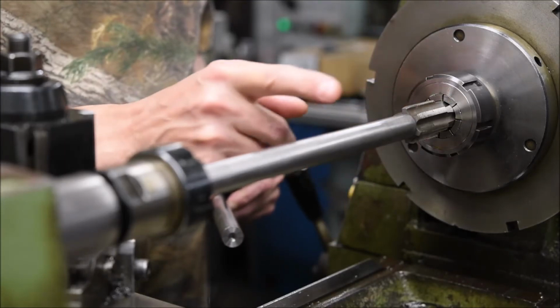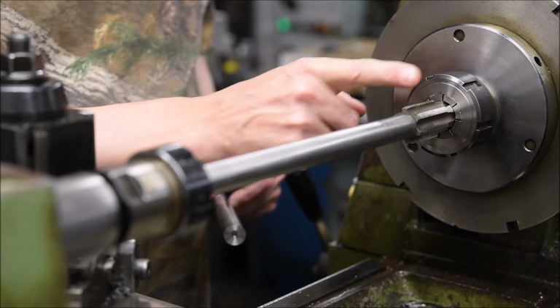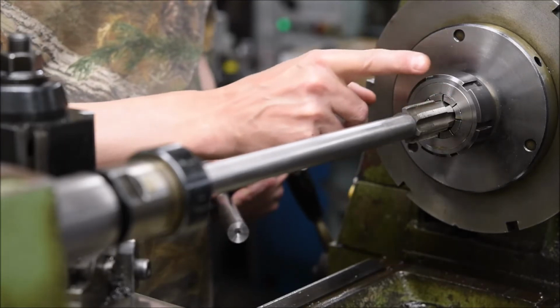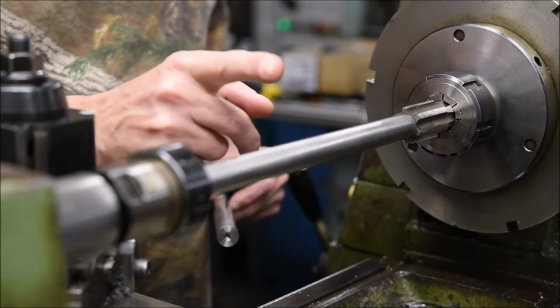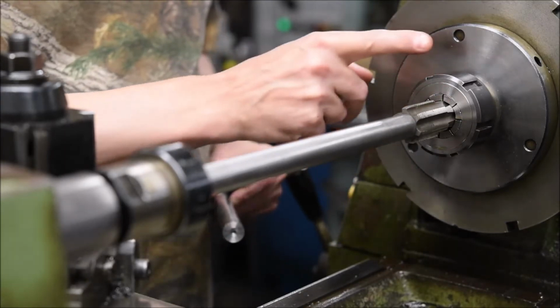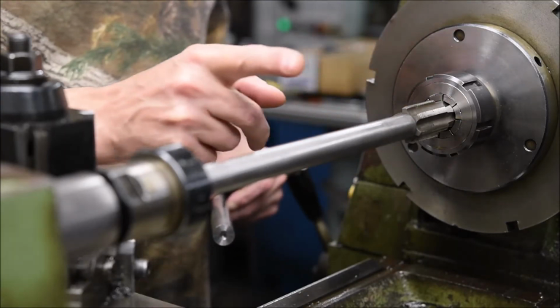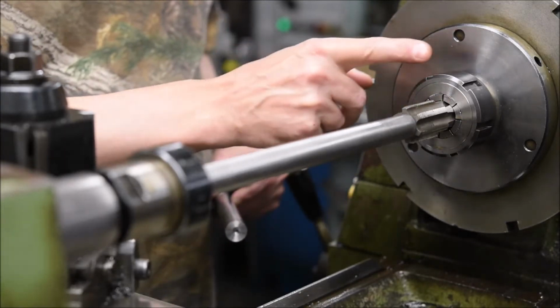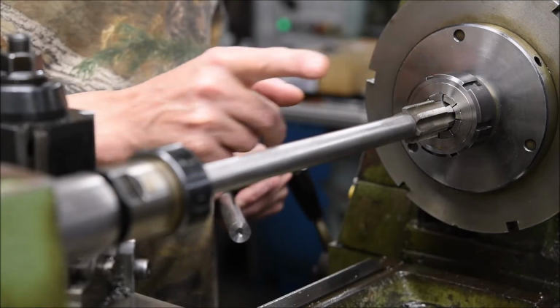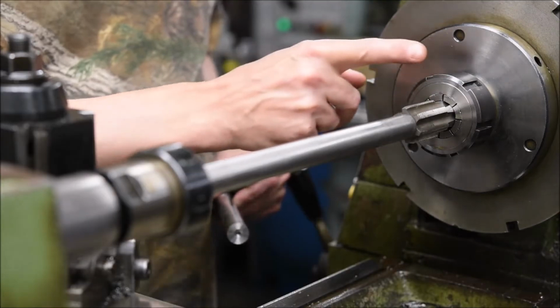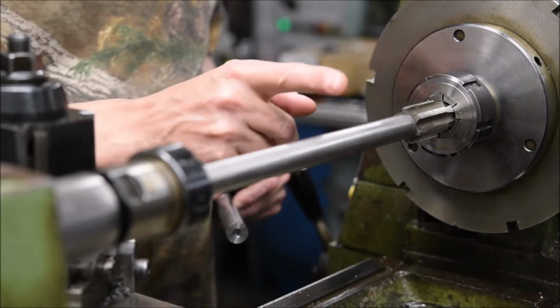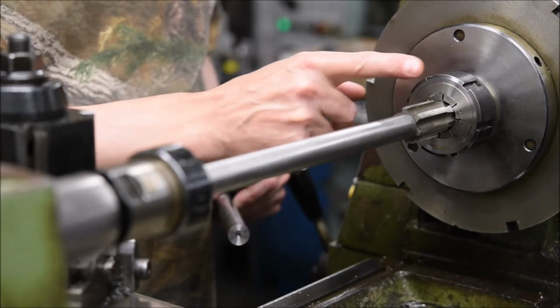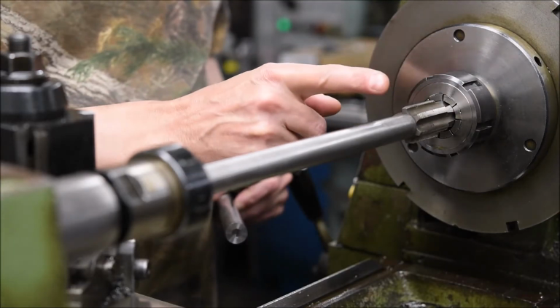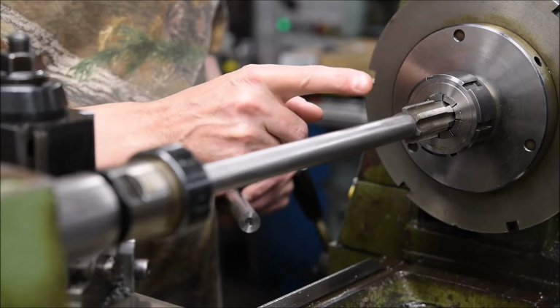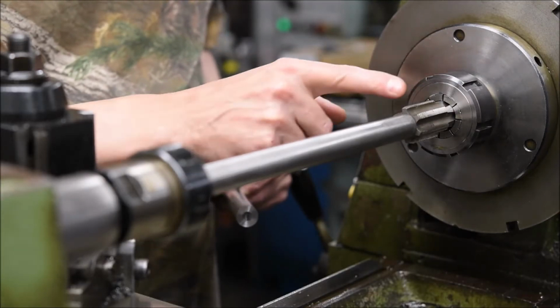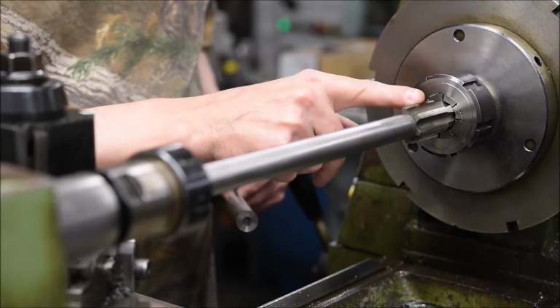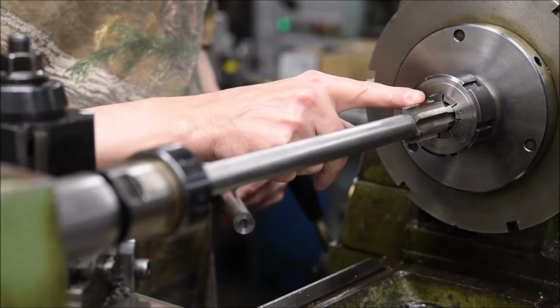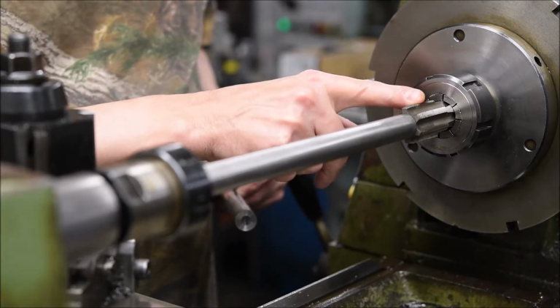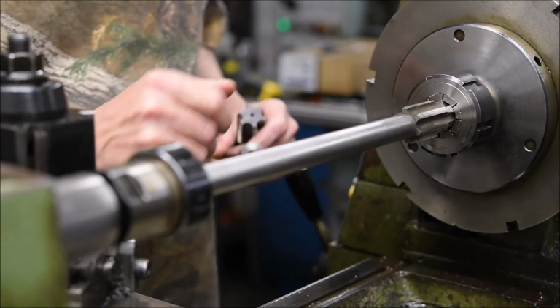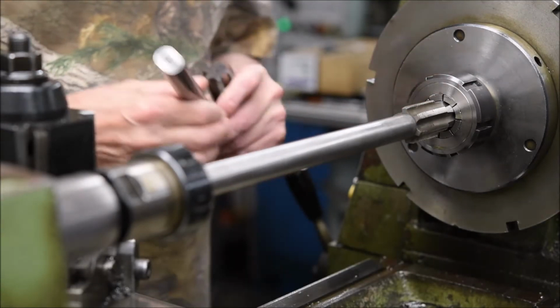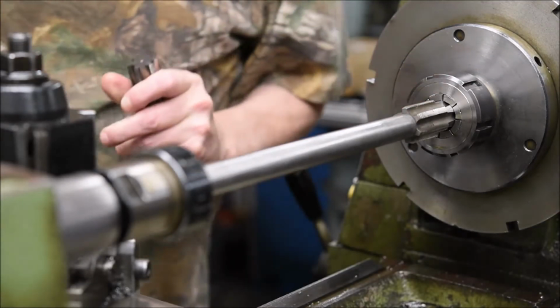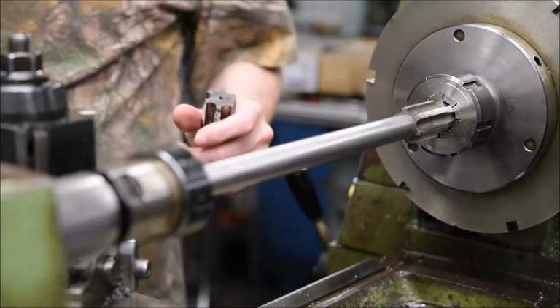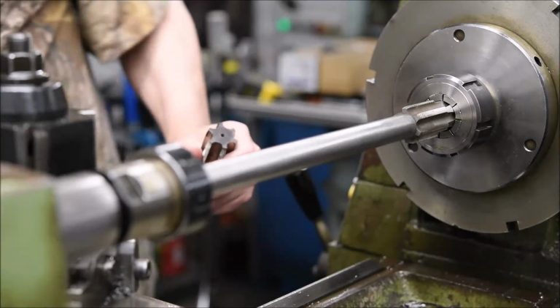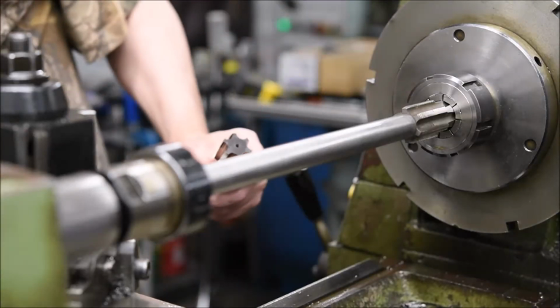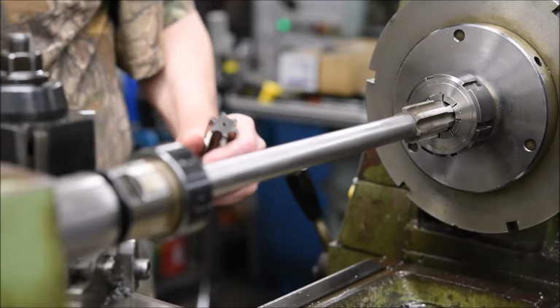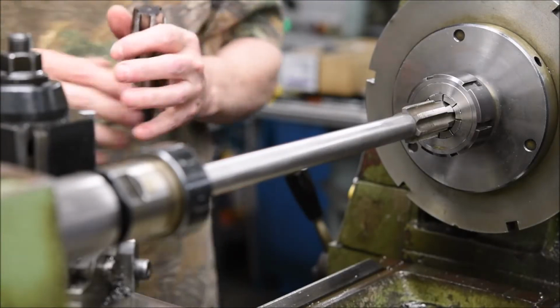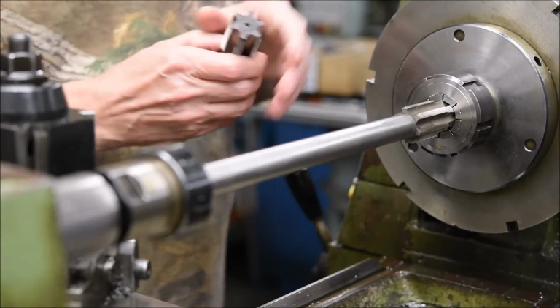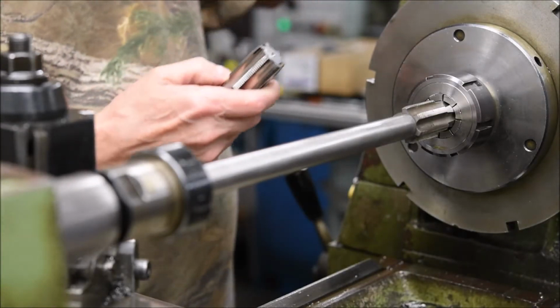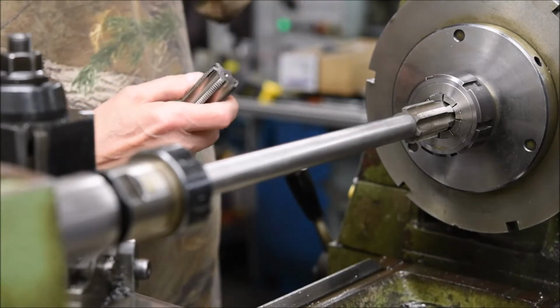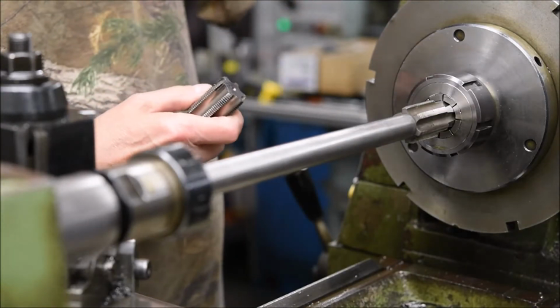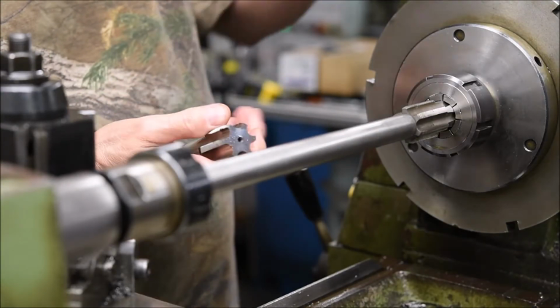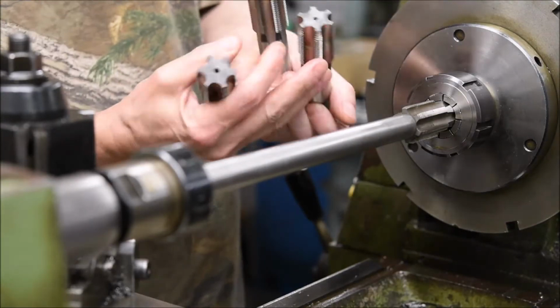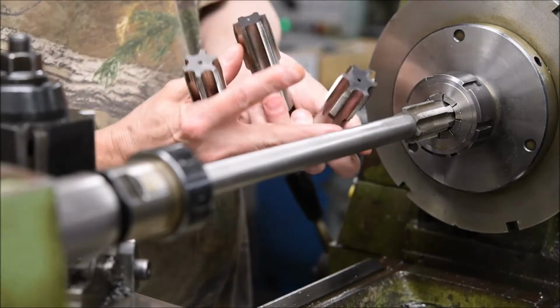It's always going to cut a perfectly parallel thread inside your receiver. The idea behind this is you work up in half-thou increments.